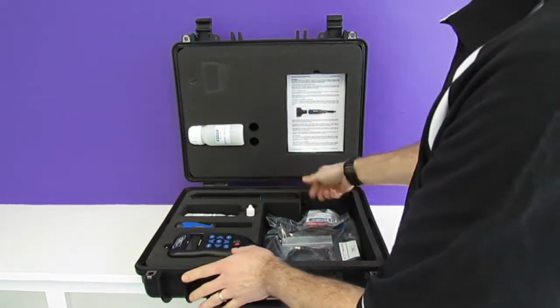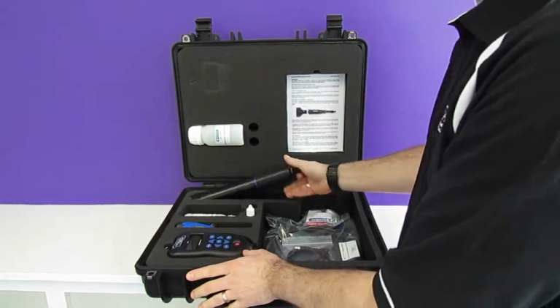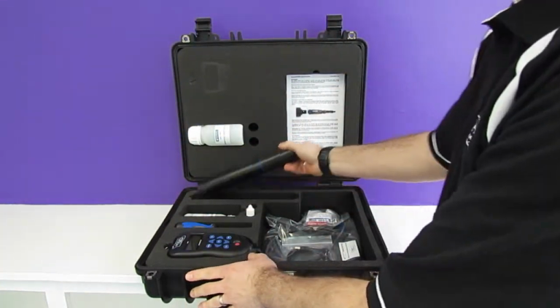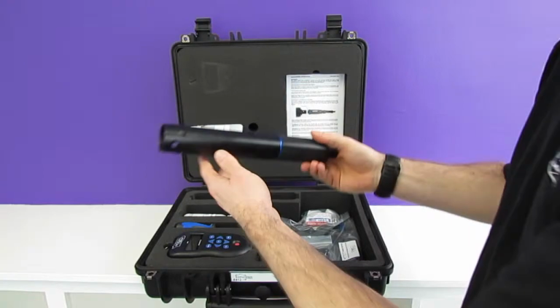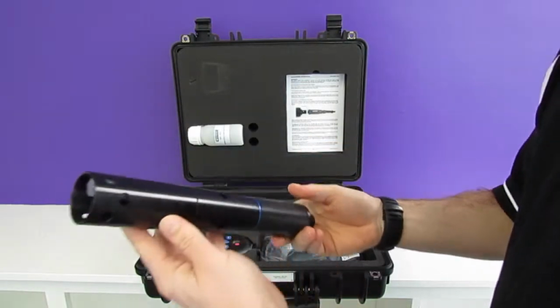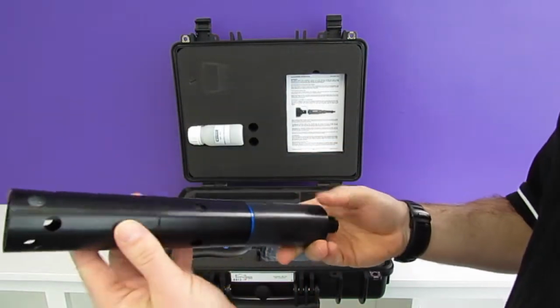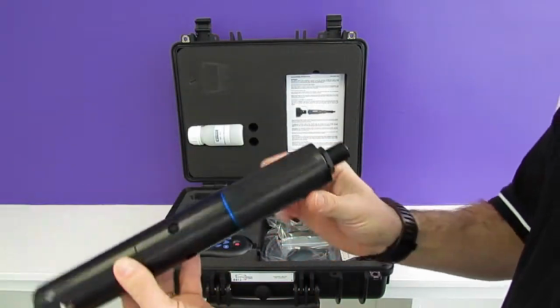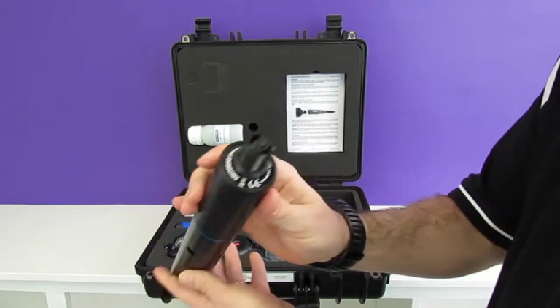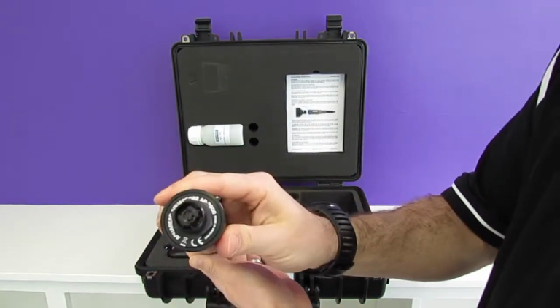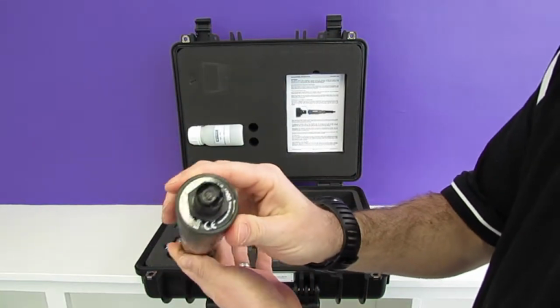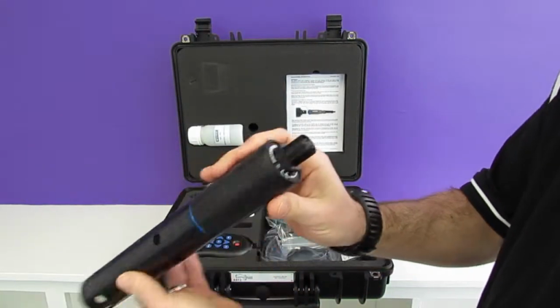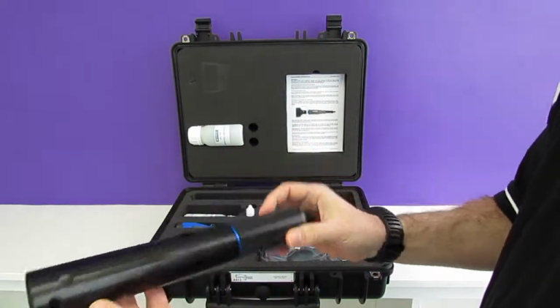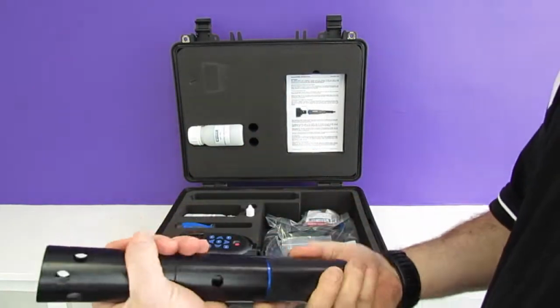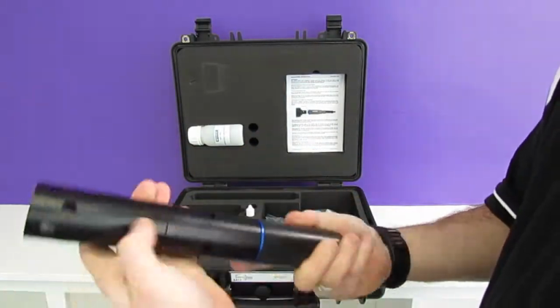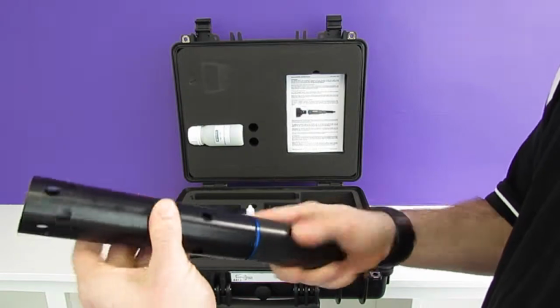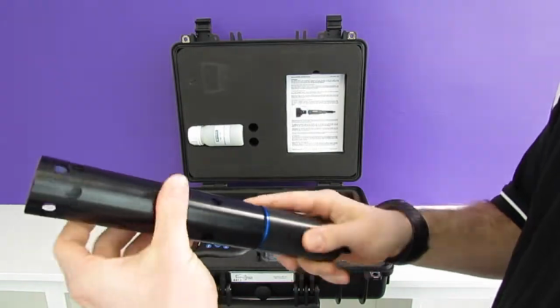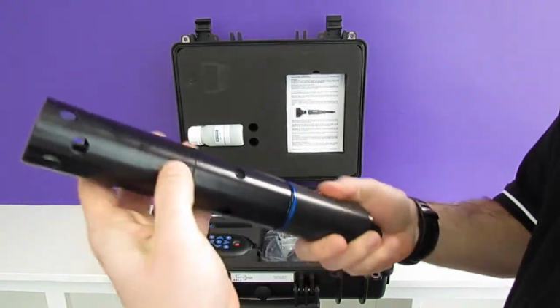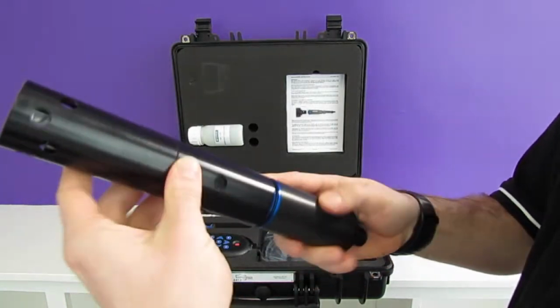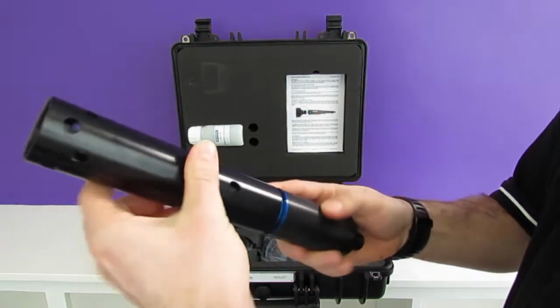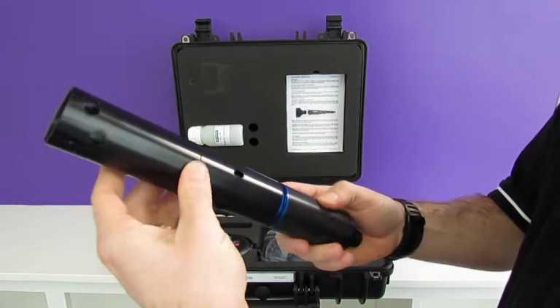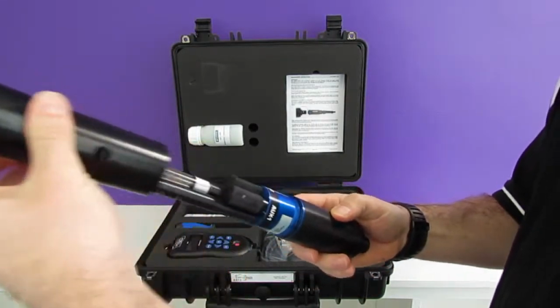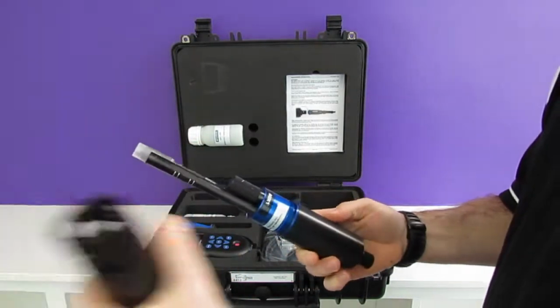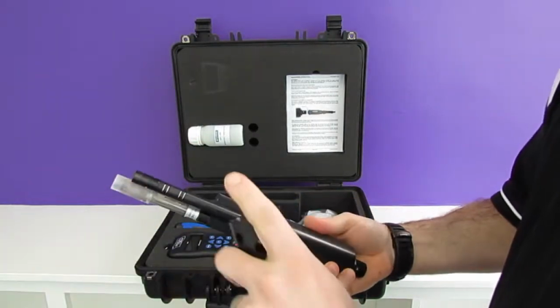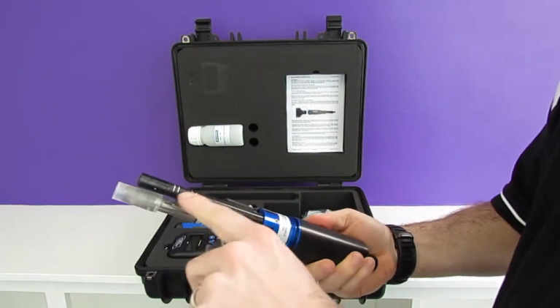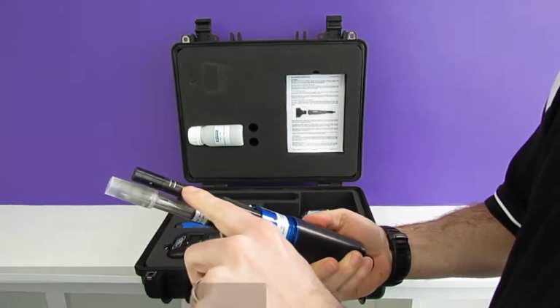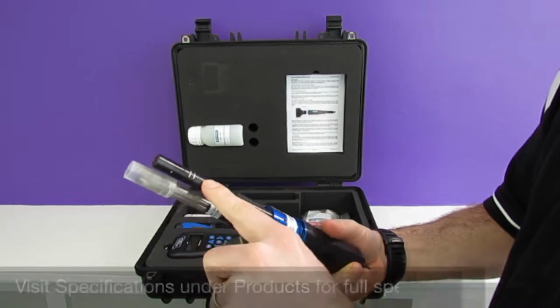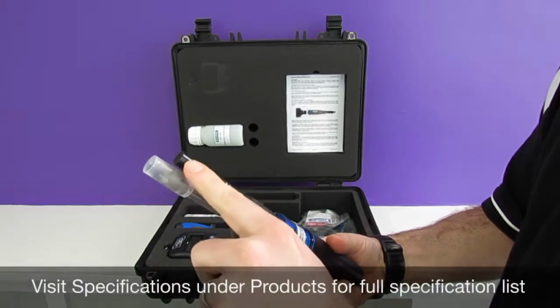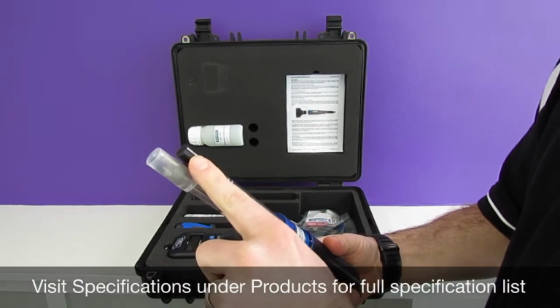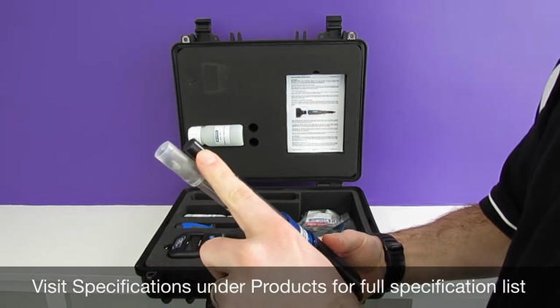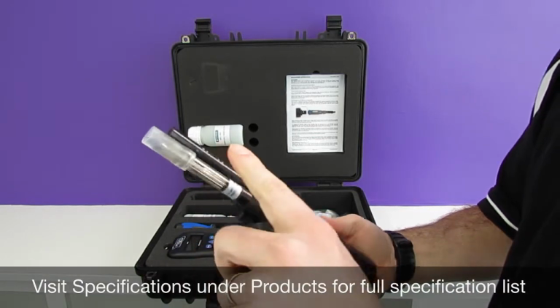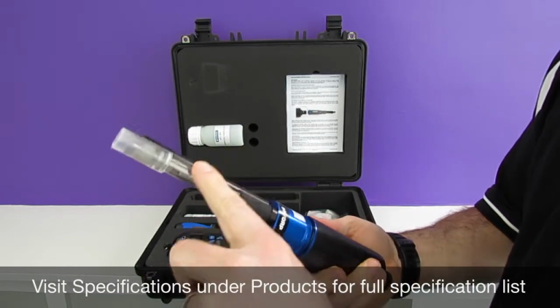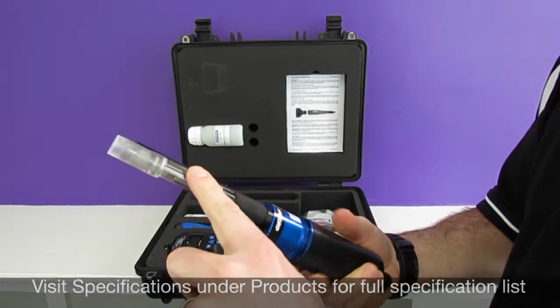Secondly we have the AP2000 aqua probe complete with the metal aquacon connectors. Let's just take the sleeve off and take a look at this probe. So we have our conductivity, optical dissolved oxygen, and pH/ORP.